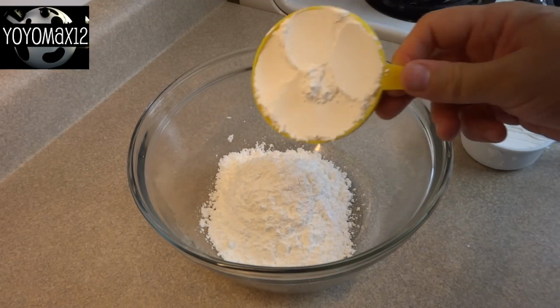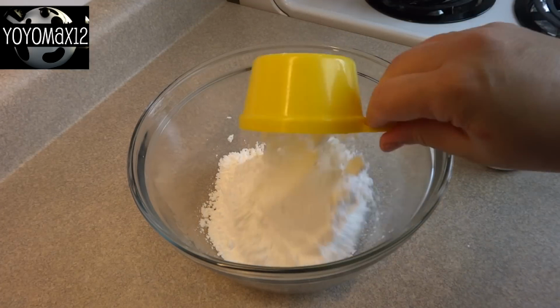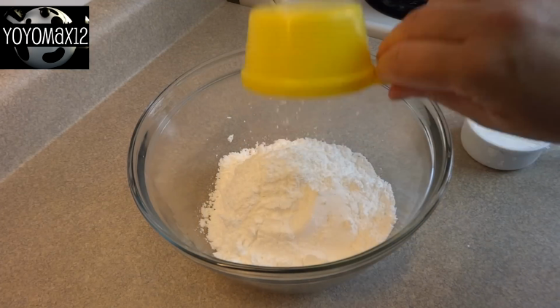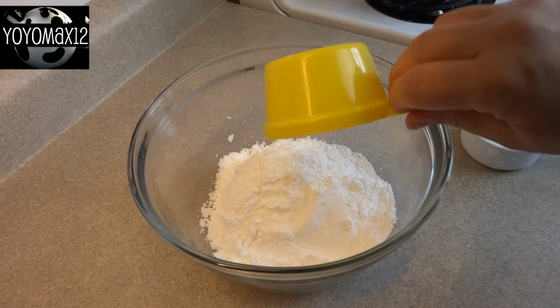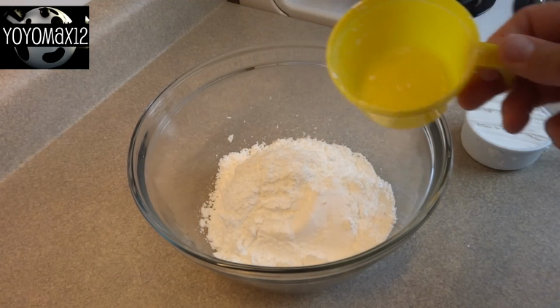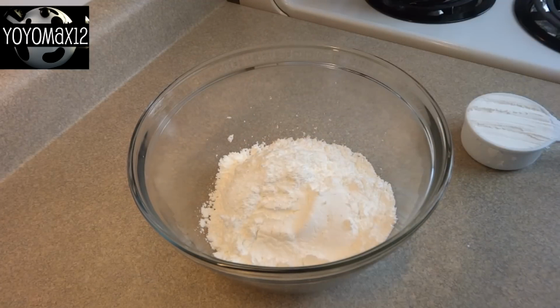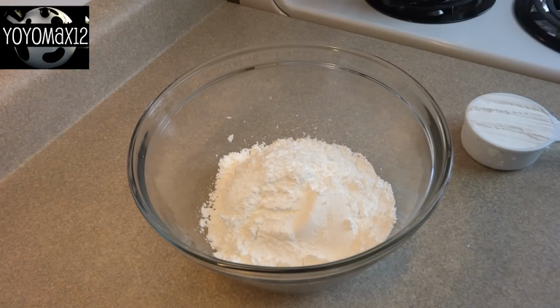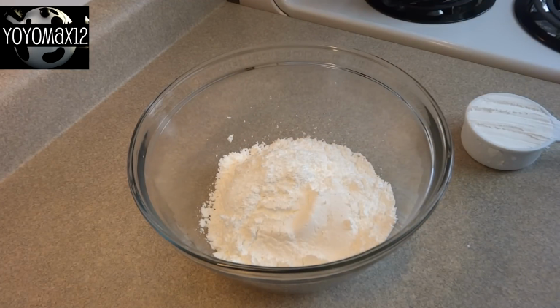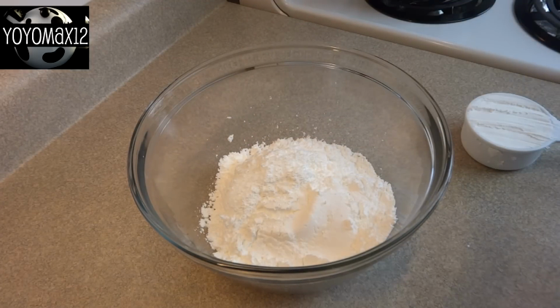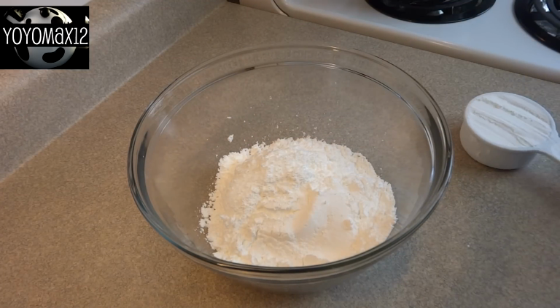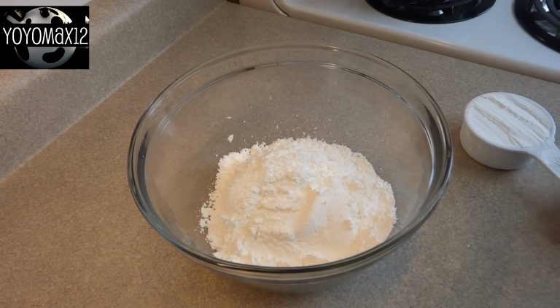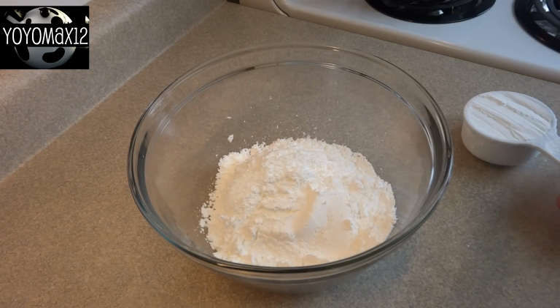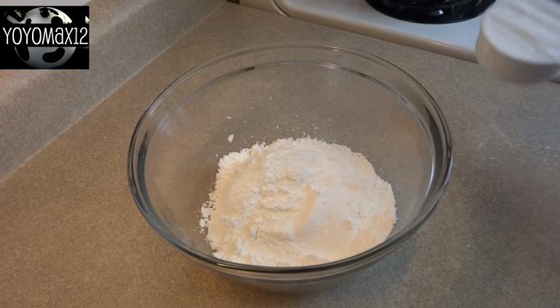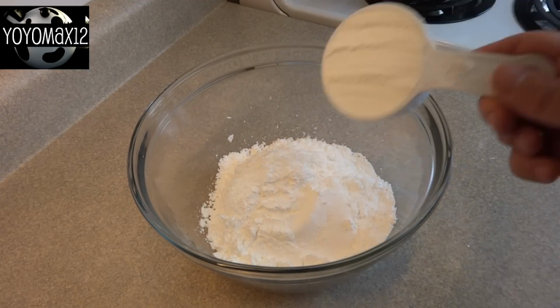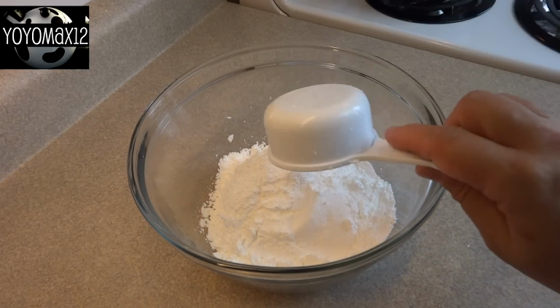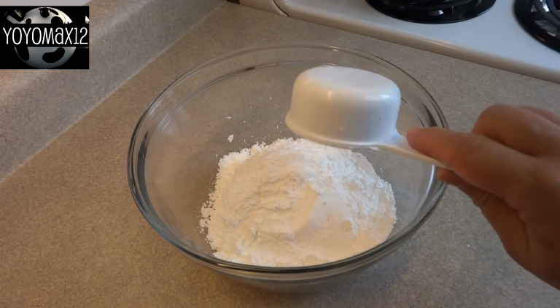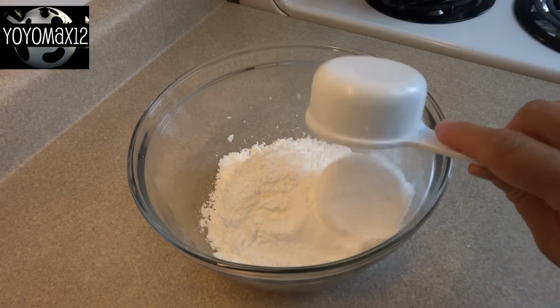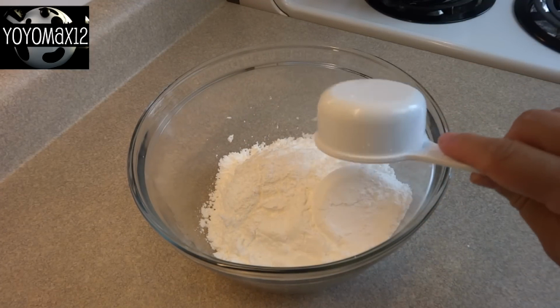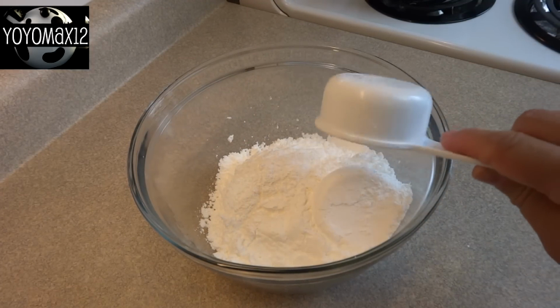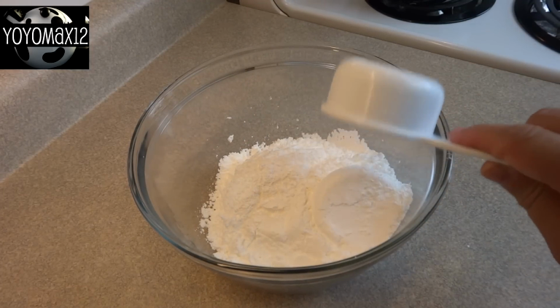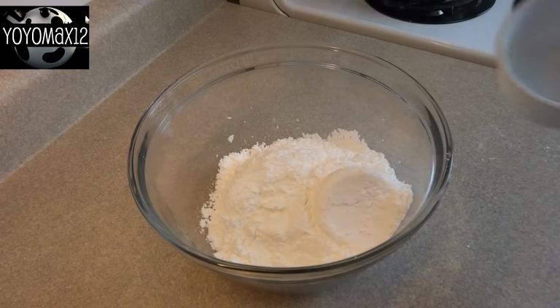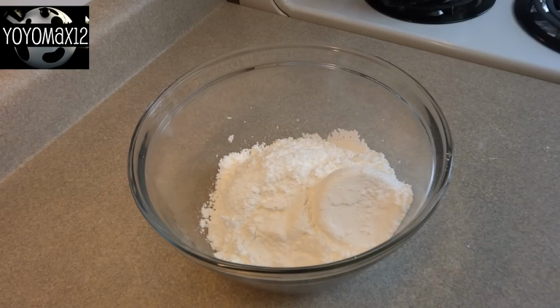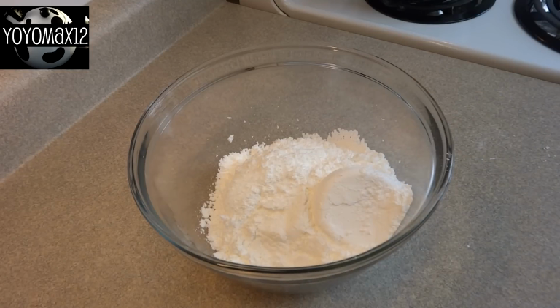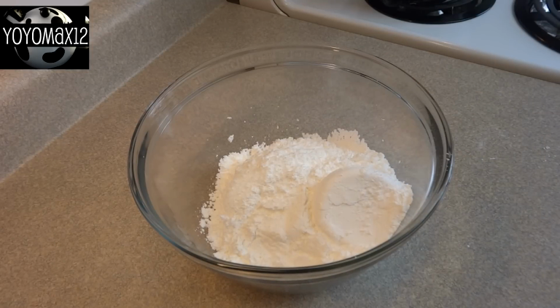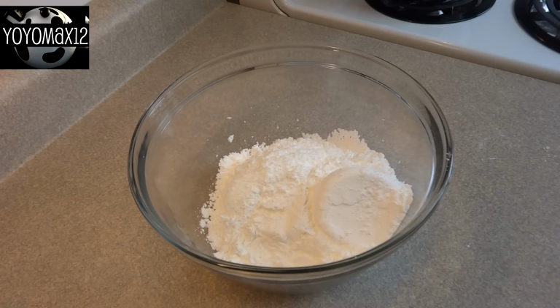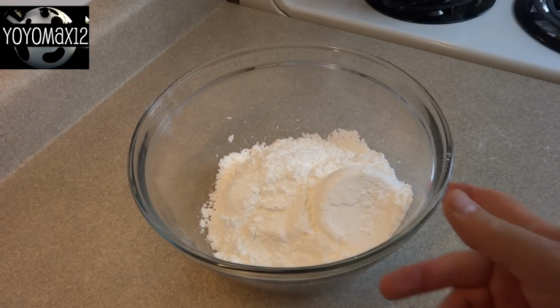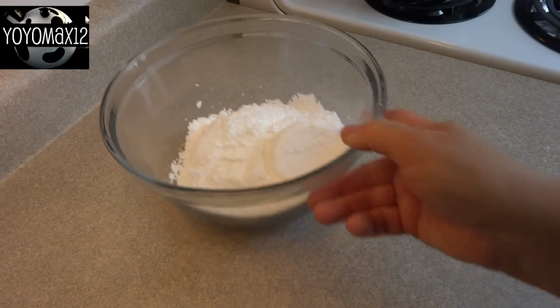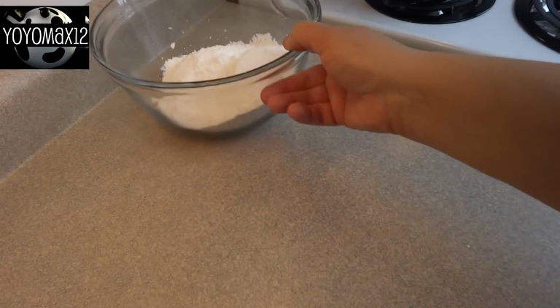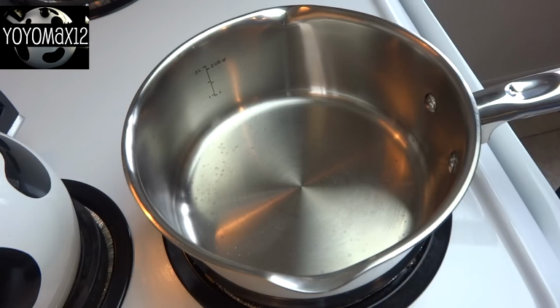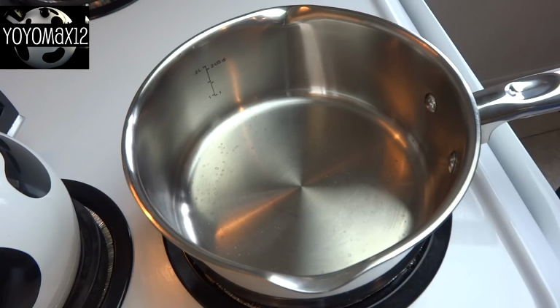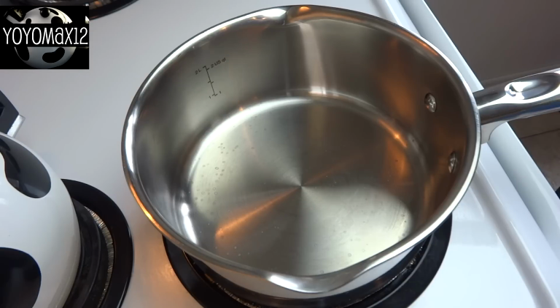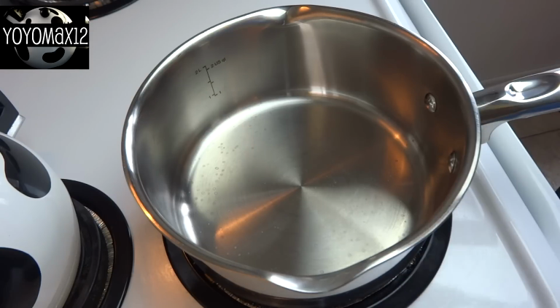First thing you're going to do is place two and a half cups of icing sugar, also called powdered sugar or confectioner's sugar, in a large bowl and then set that aside for a moment.